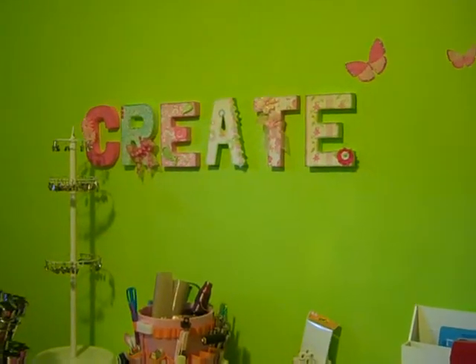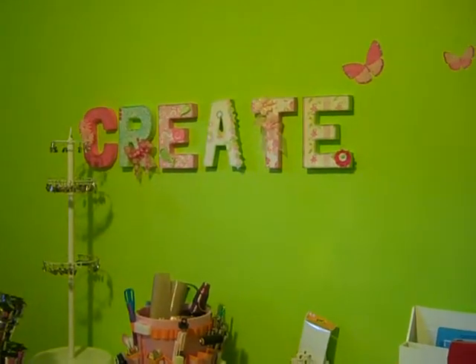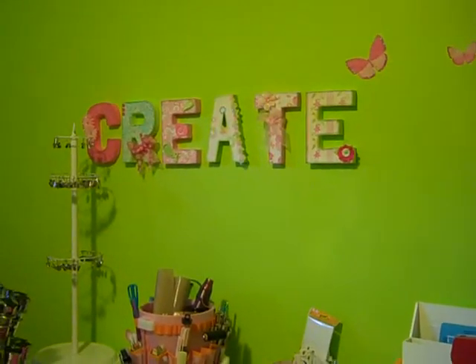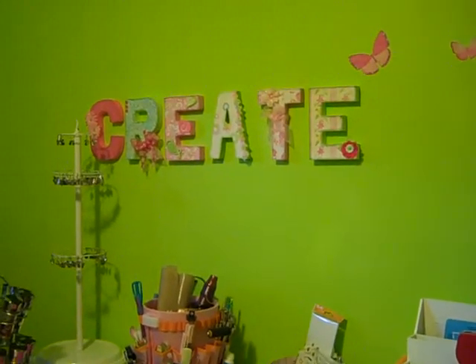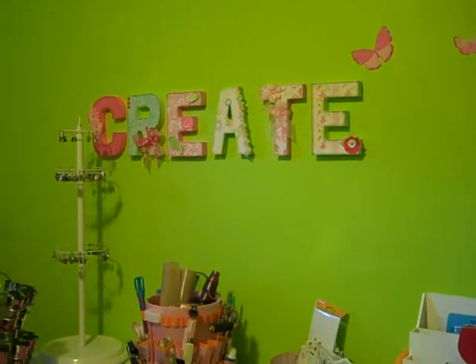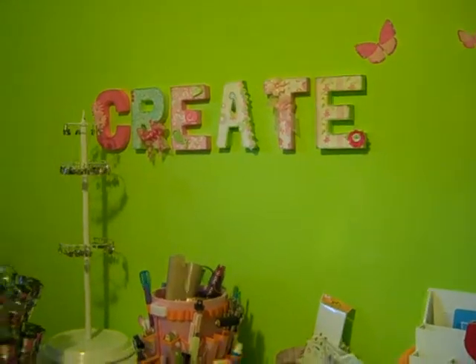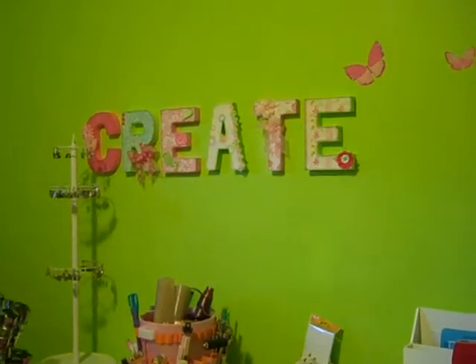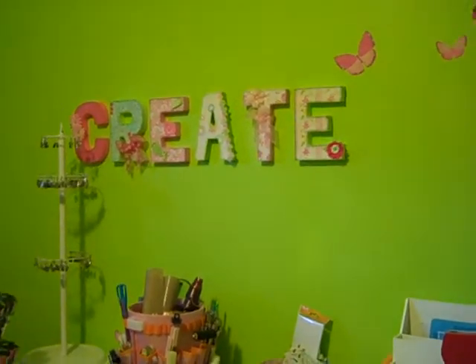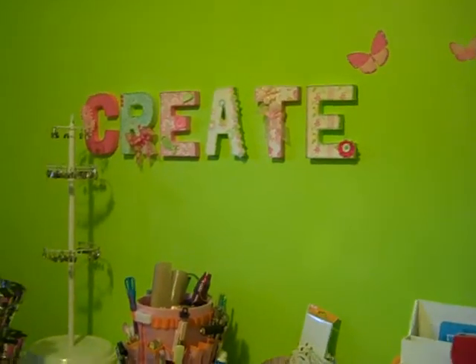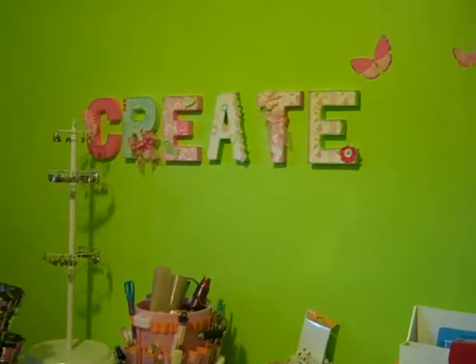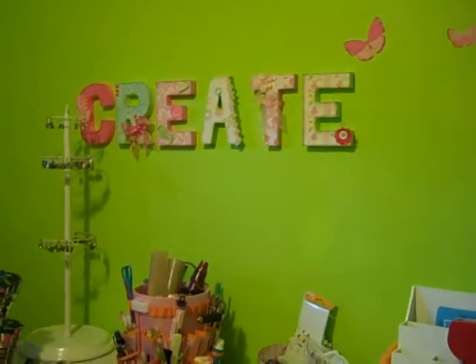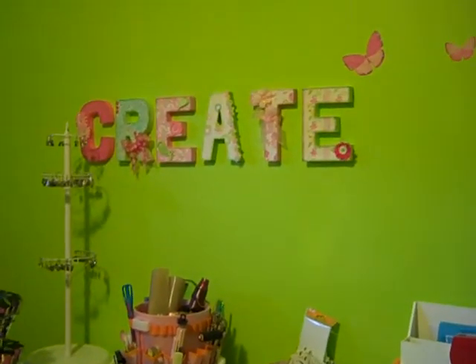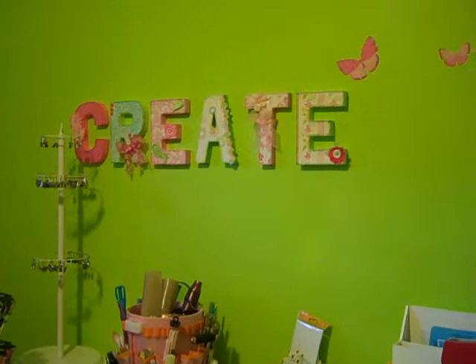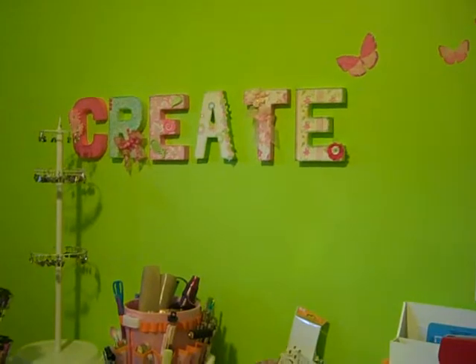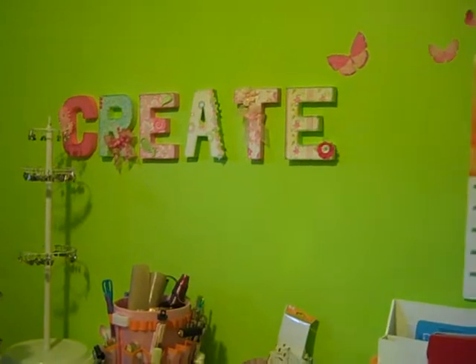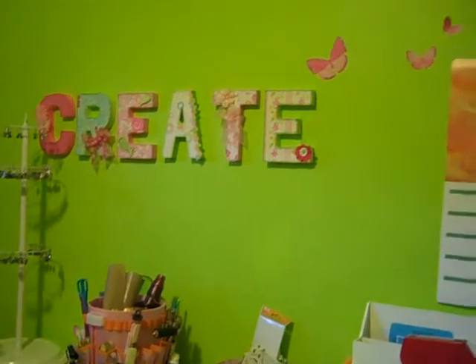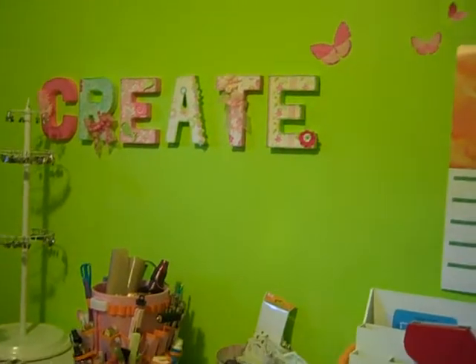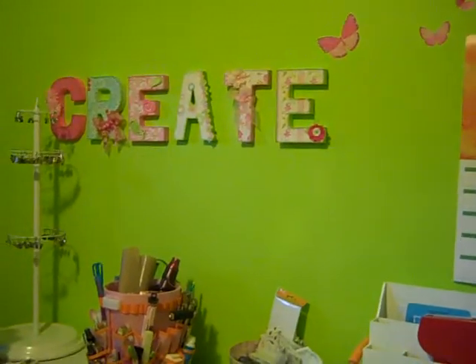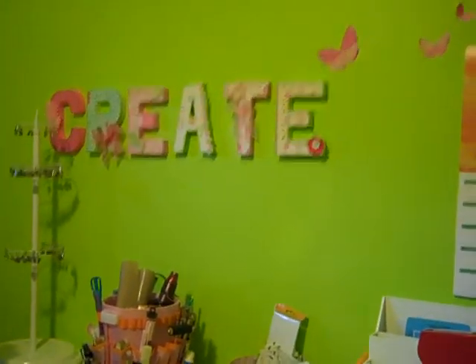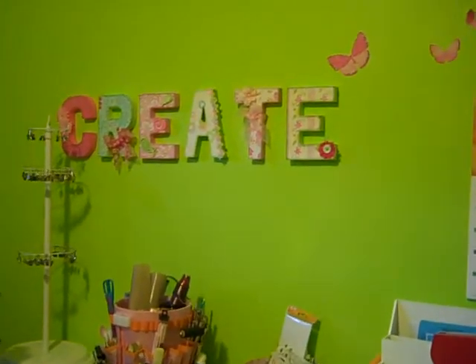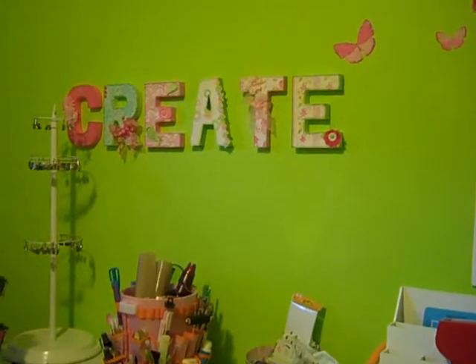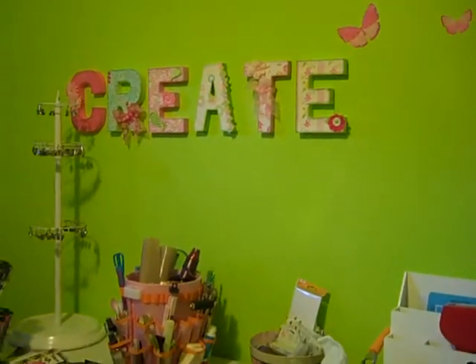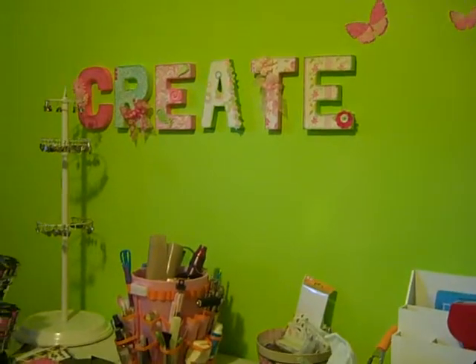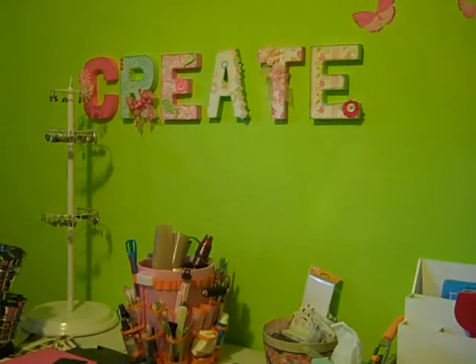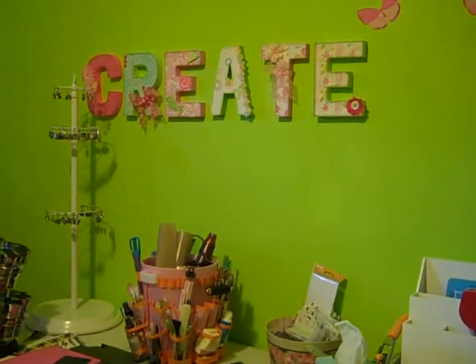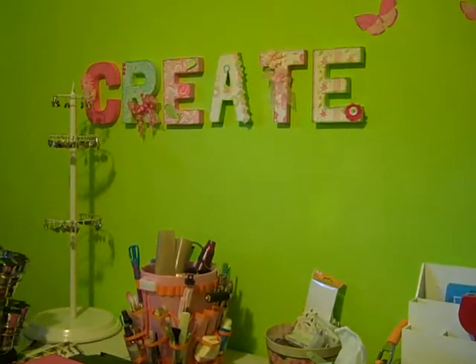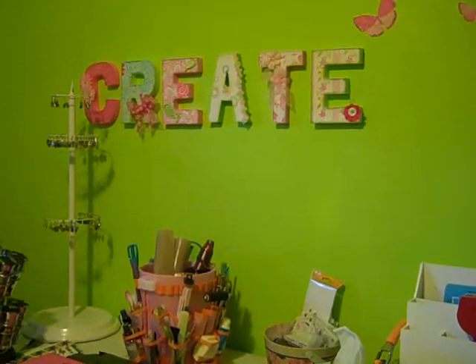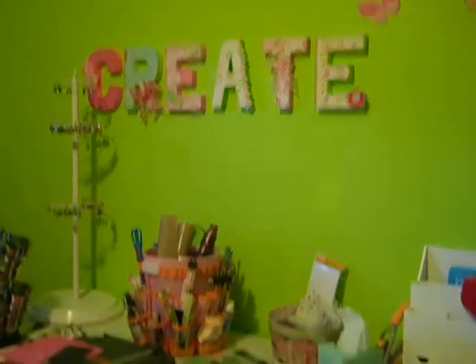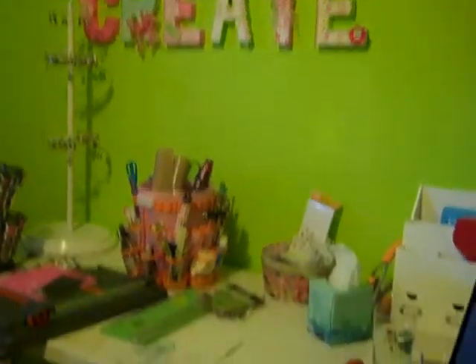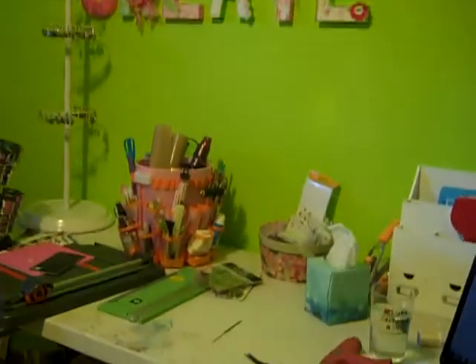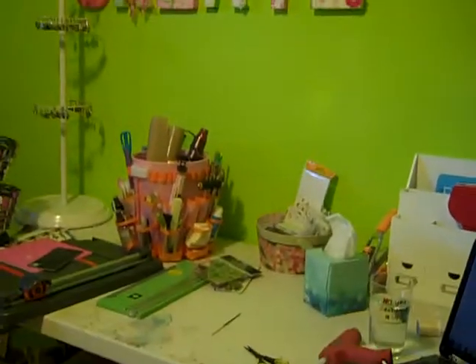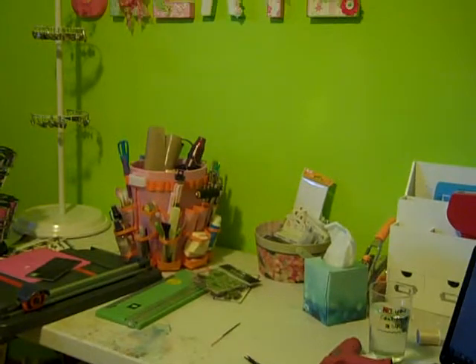Hello, welcome to my scrap room. I recently did a major reorganization and I told my sister I would show her what it looked like before I messed it up real bad.